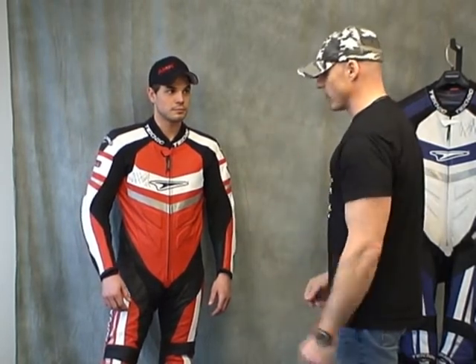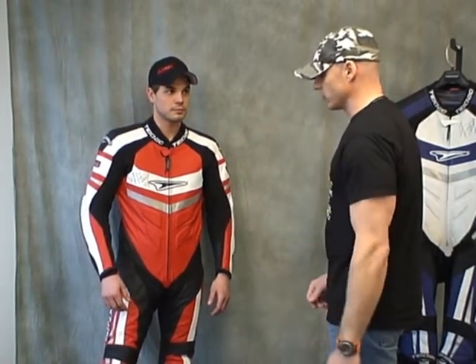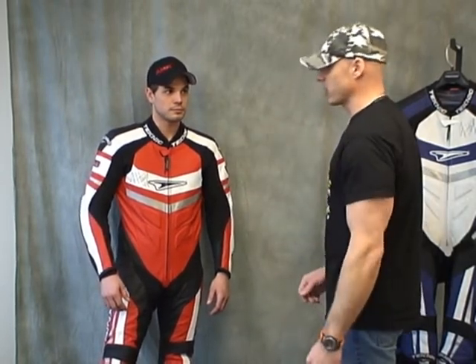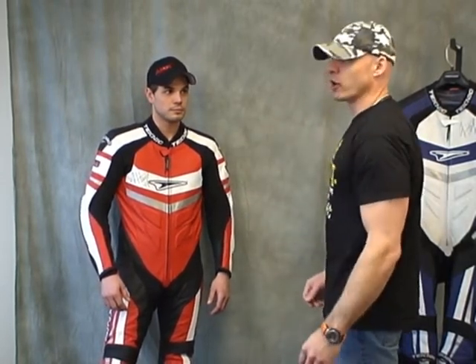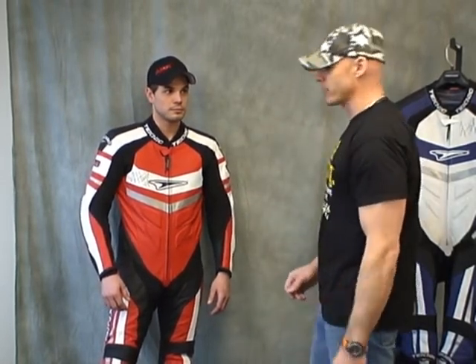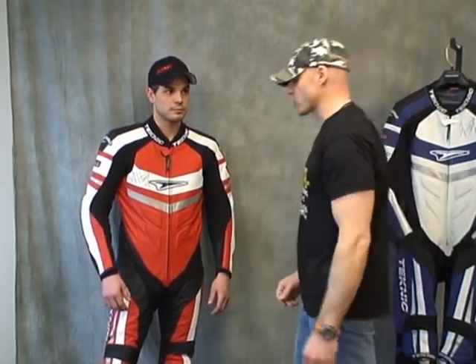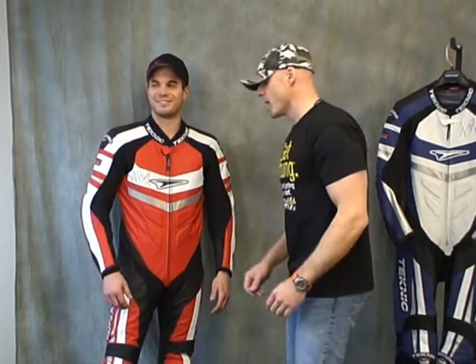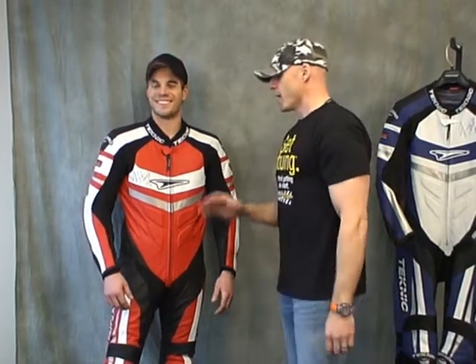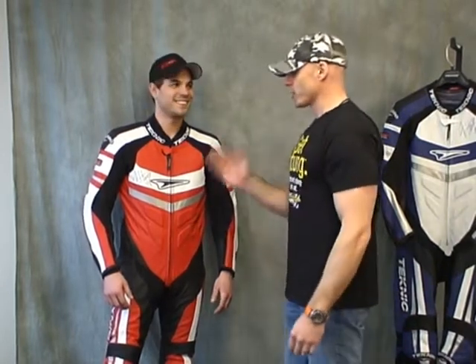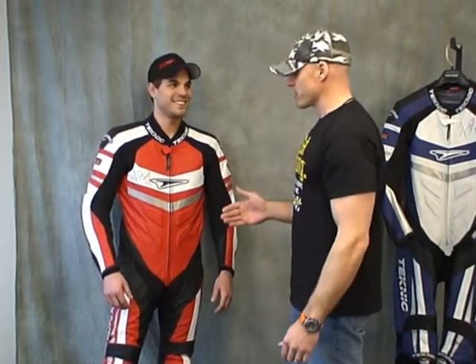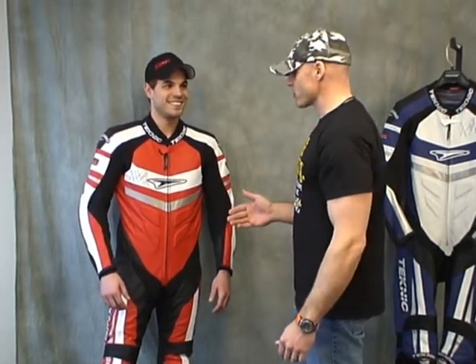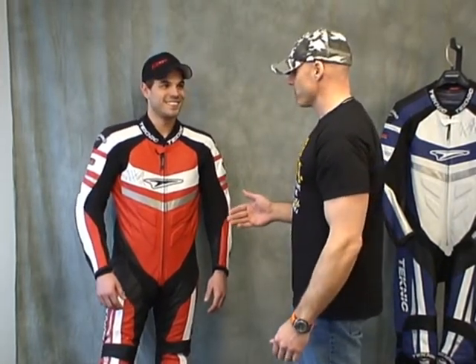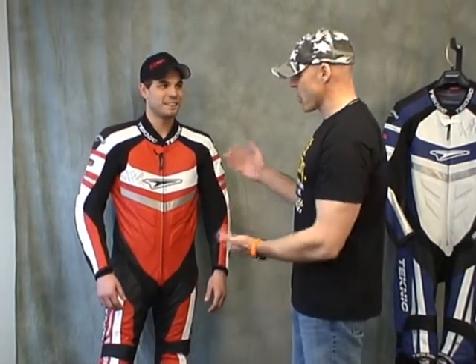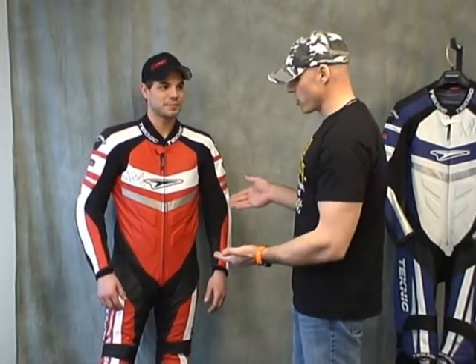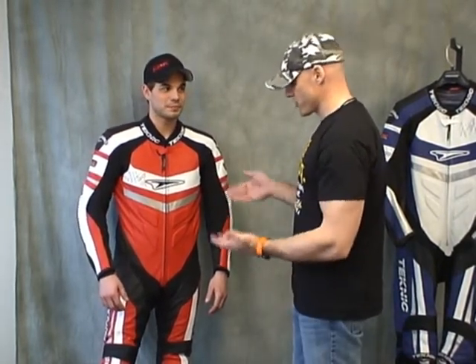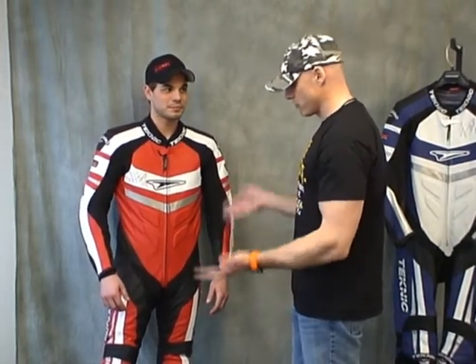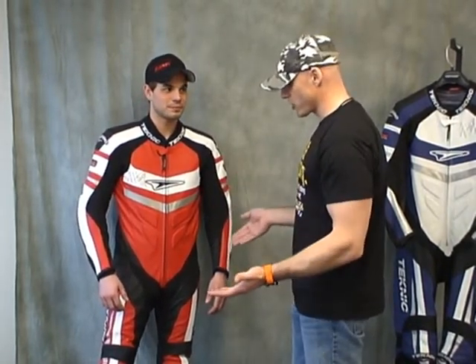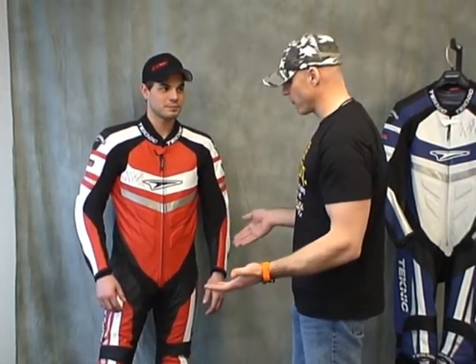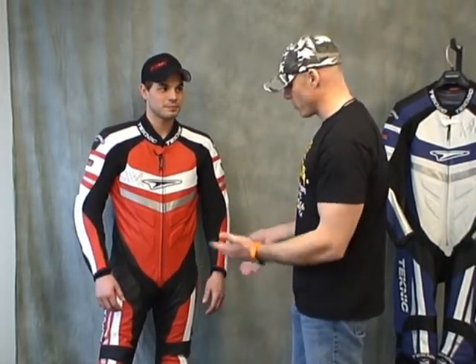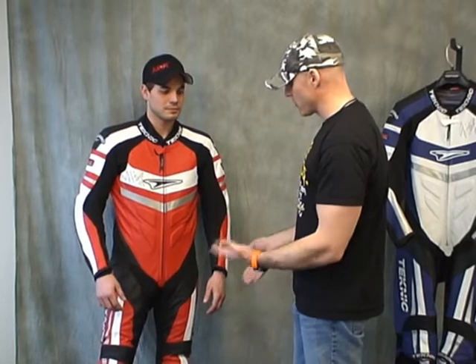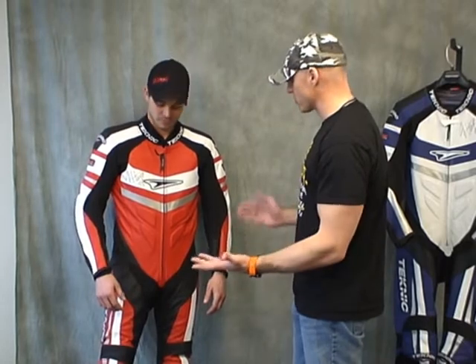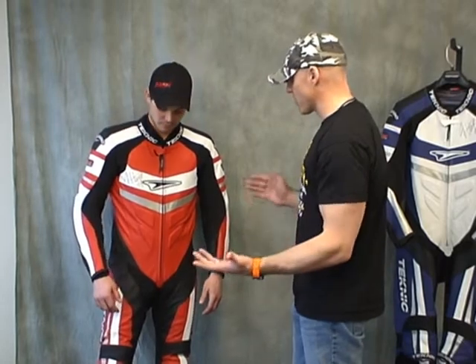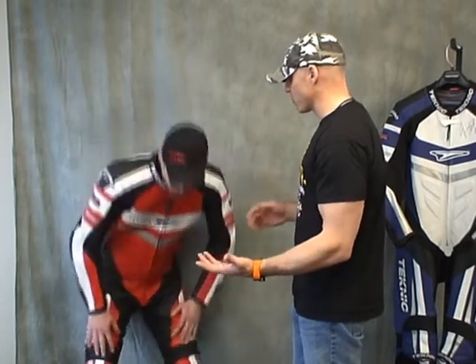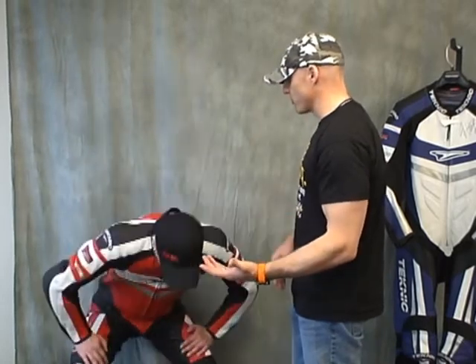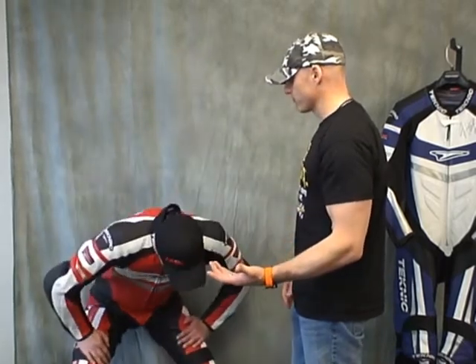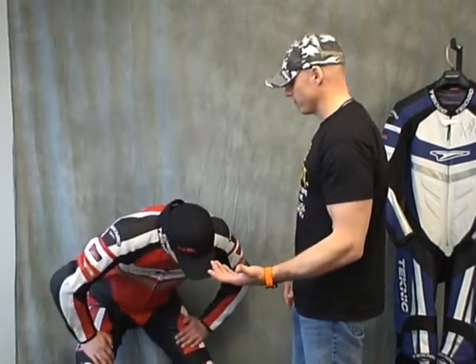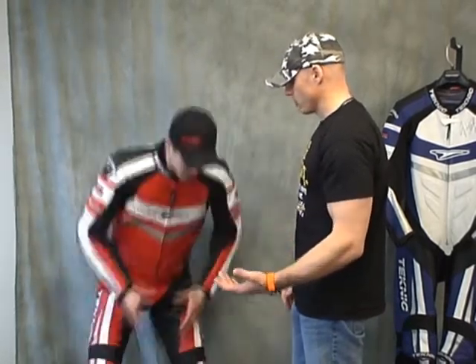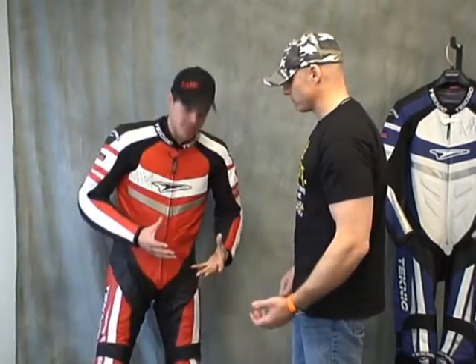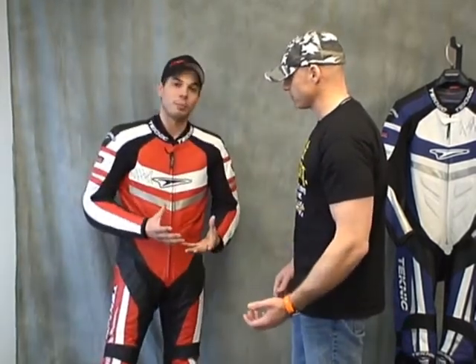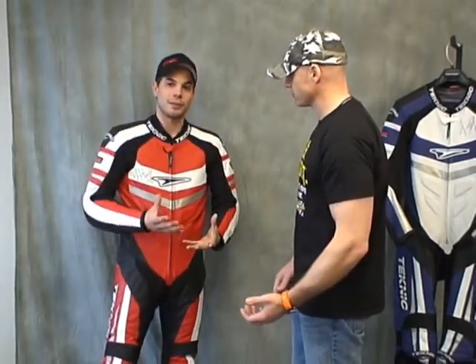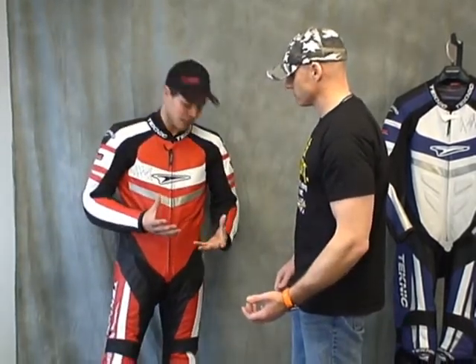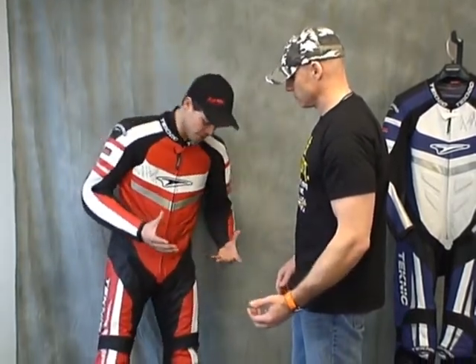At about 5'11", 160 pounds, size 40 US, it's a great fit for him. The knees feel really good — it's a nice, solid pocket that your knee can sit into.